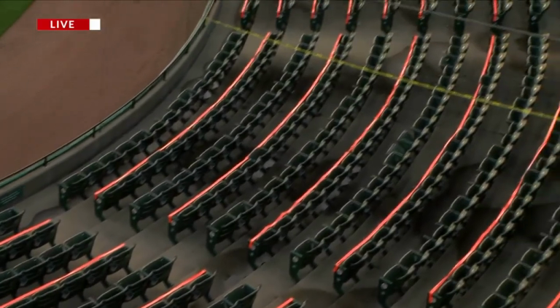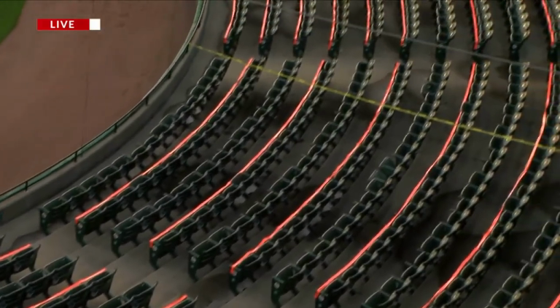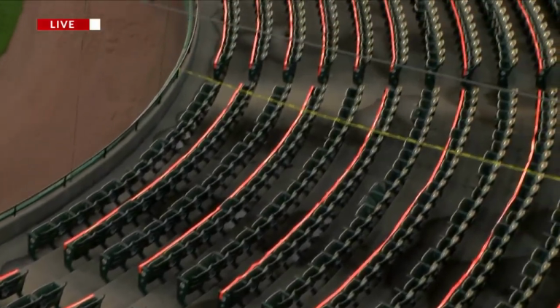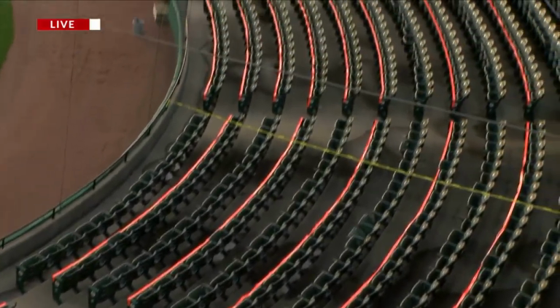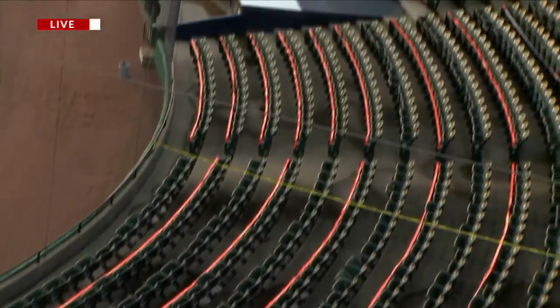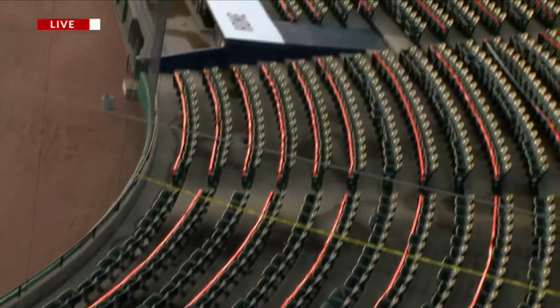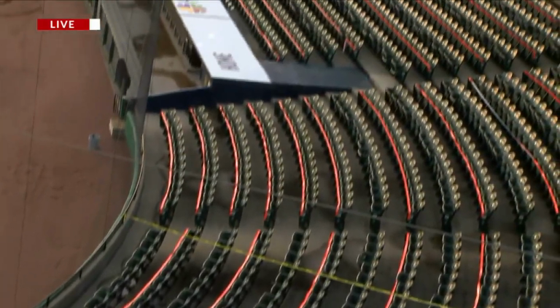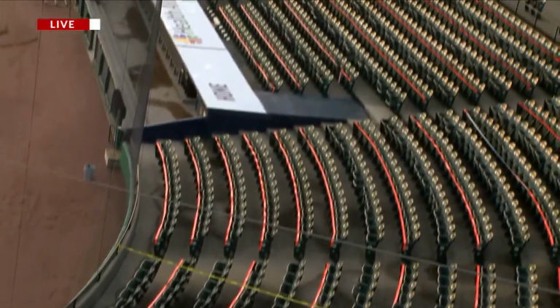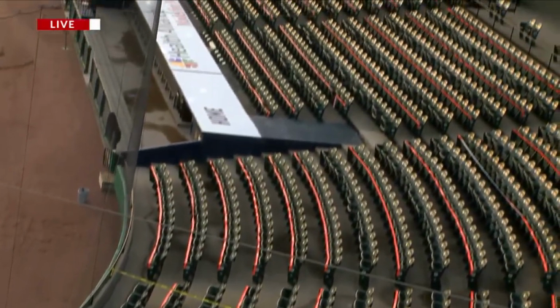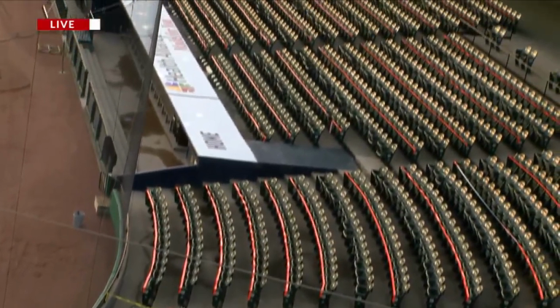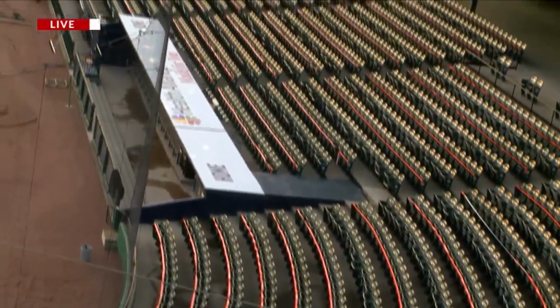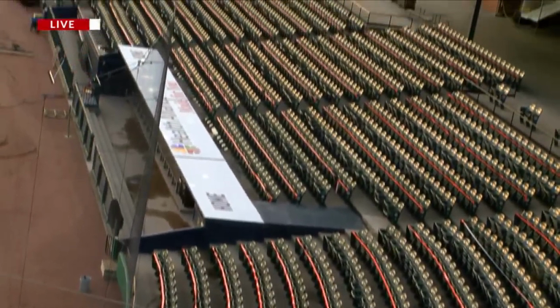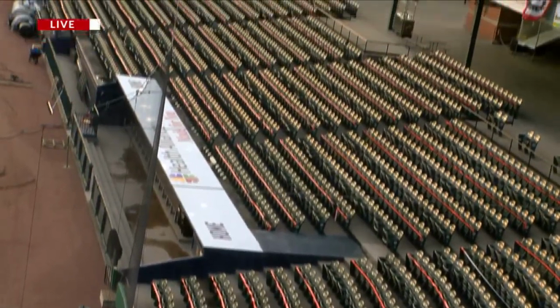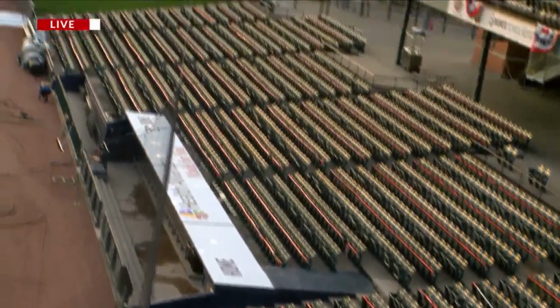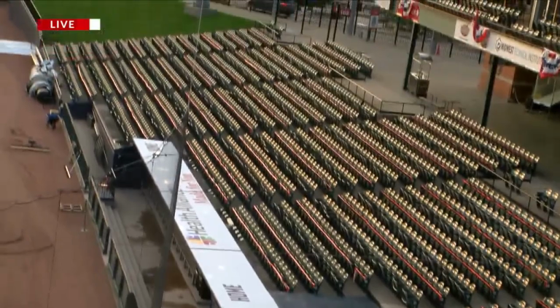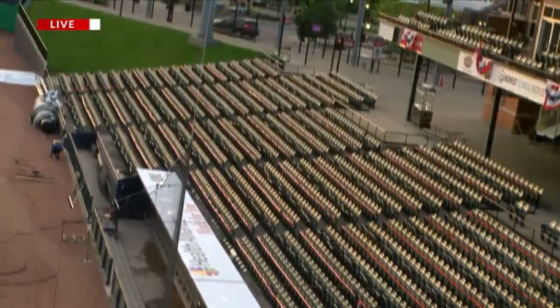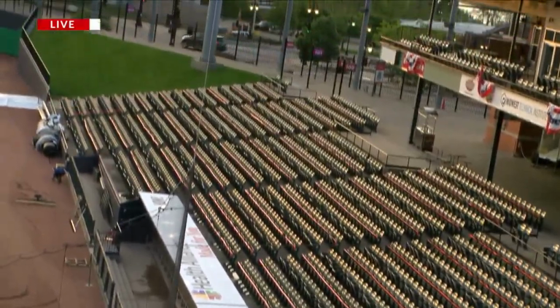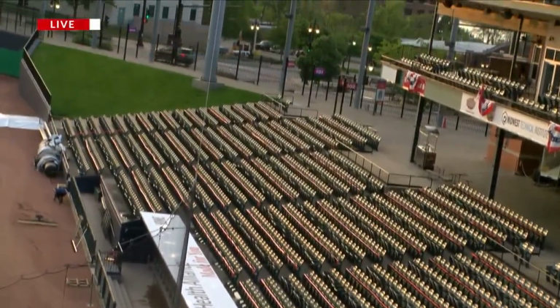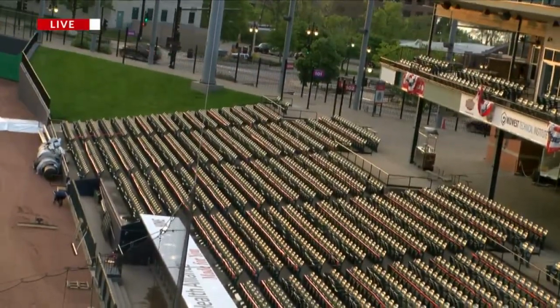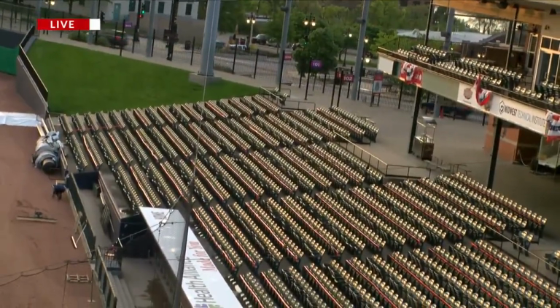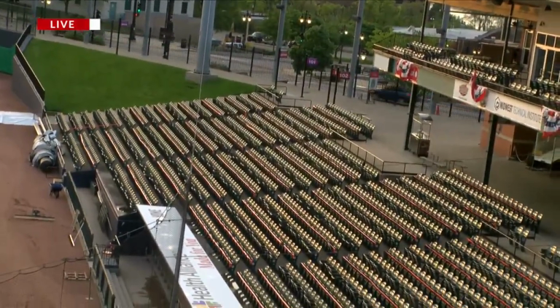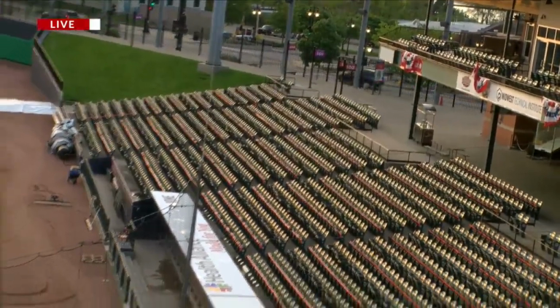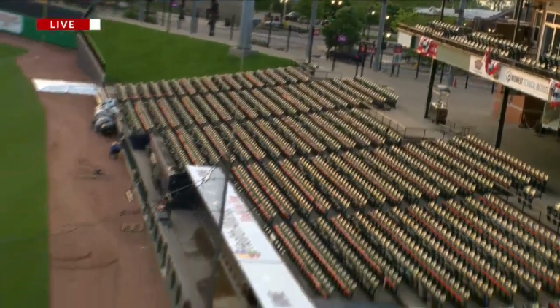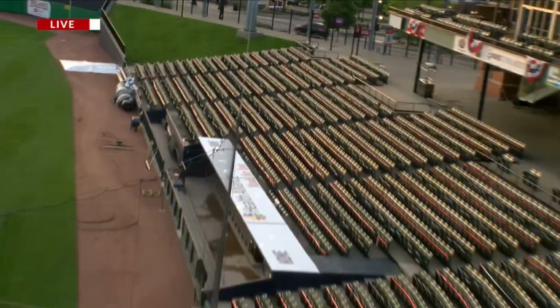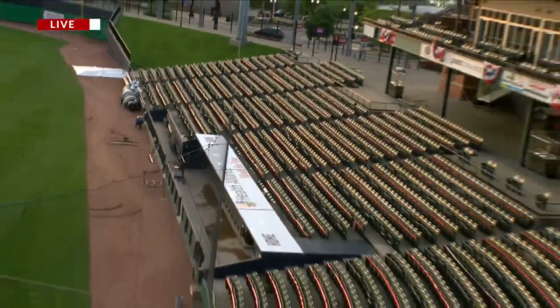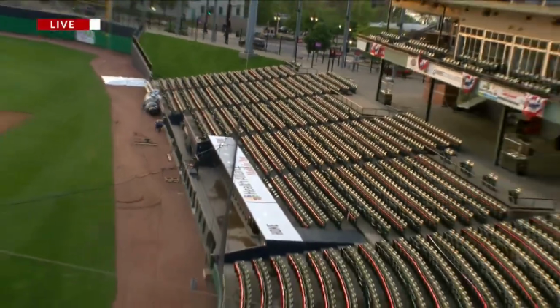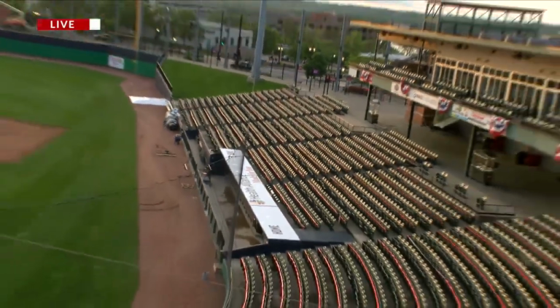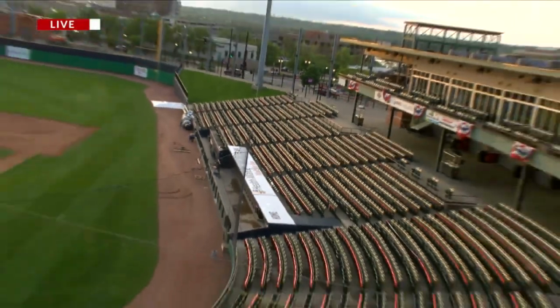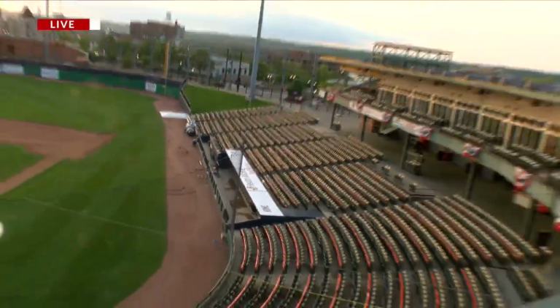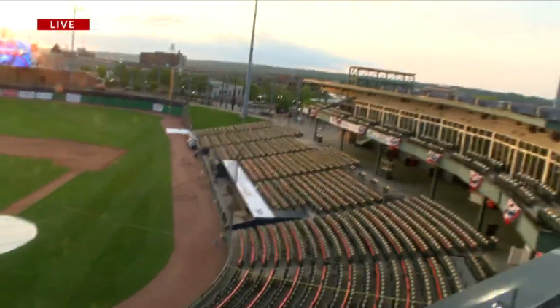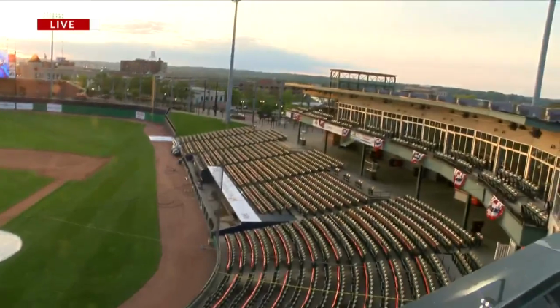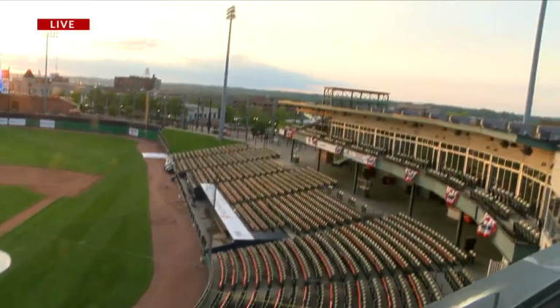I know groups are going to be usually one person, two people, four people, or six. And so you can see kind of all in the bottom bowl here — you've got that orange tape.